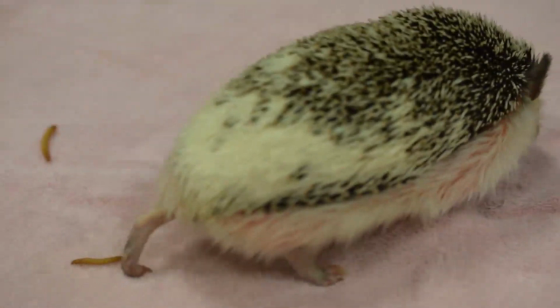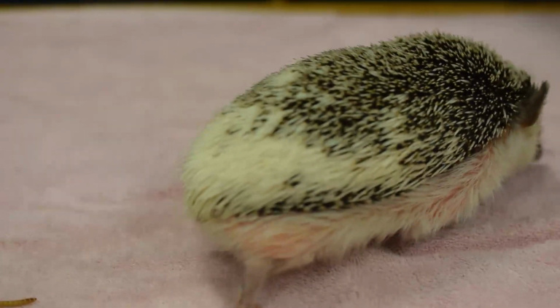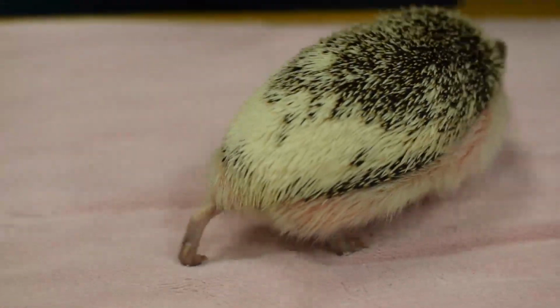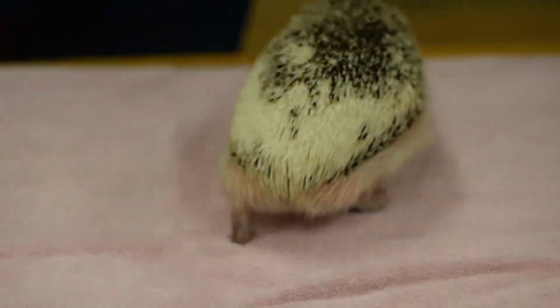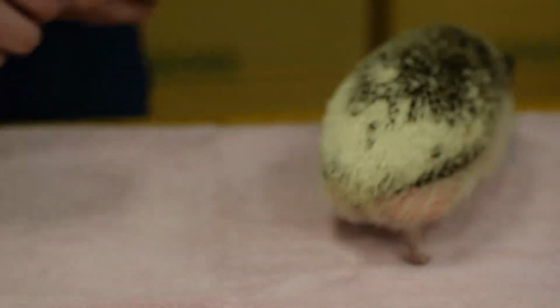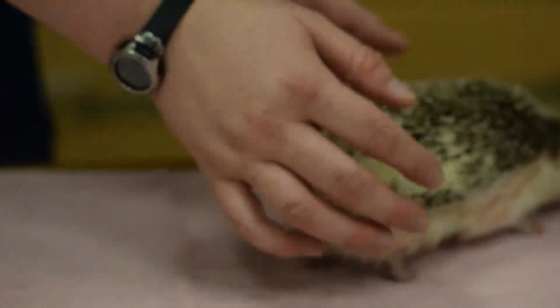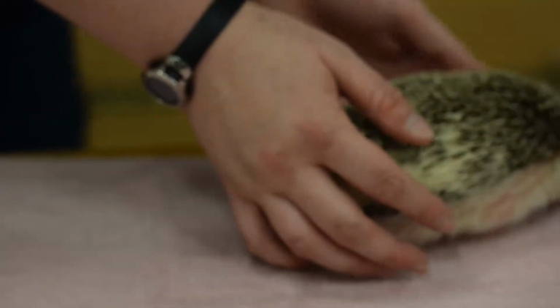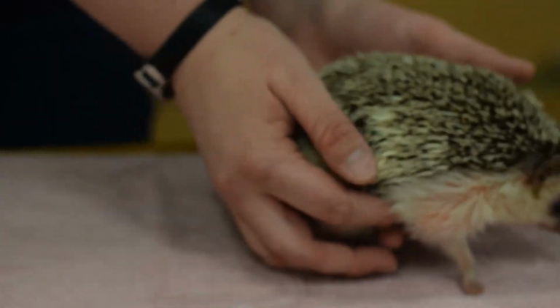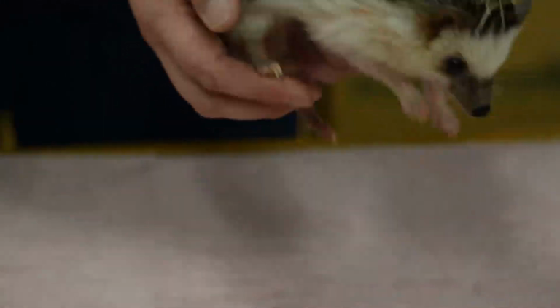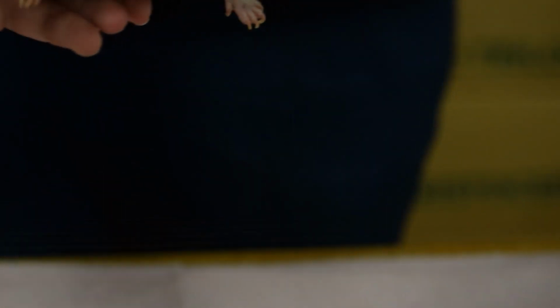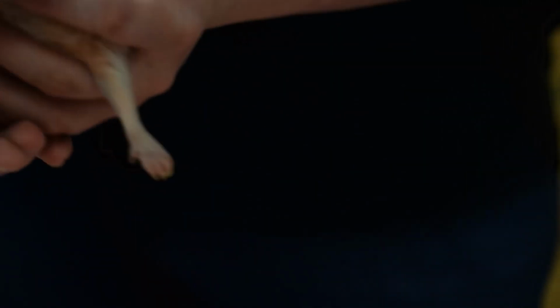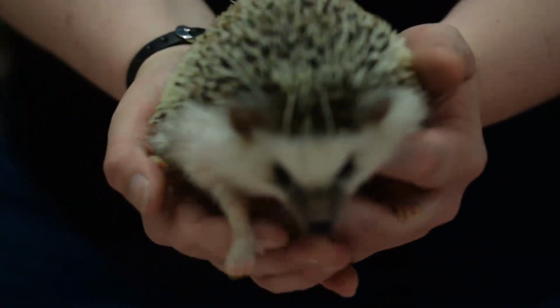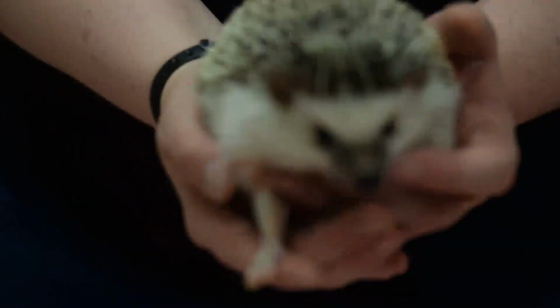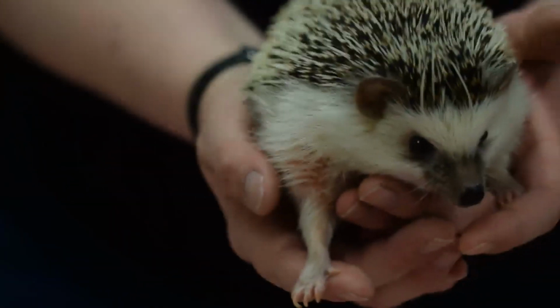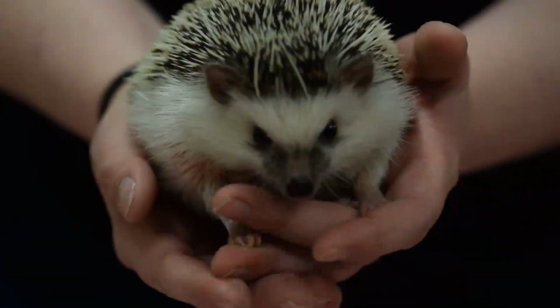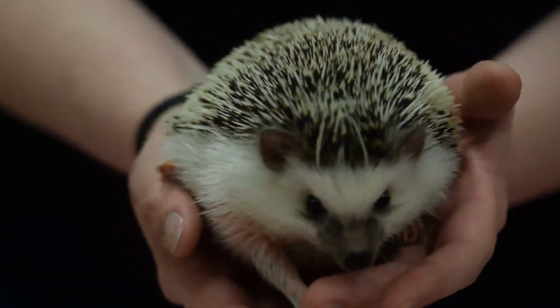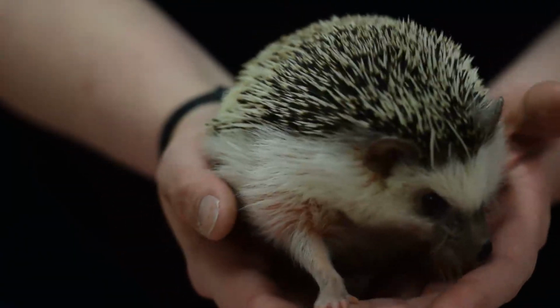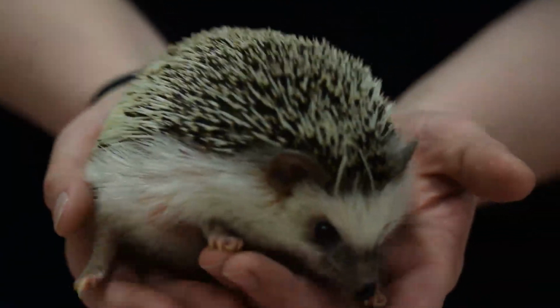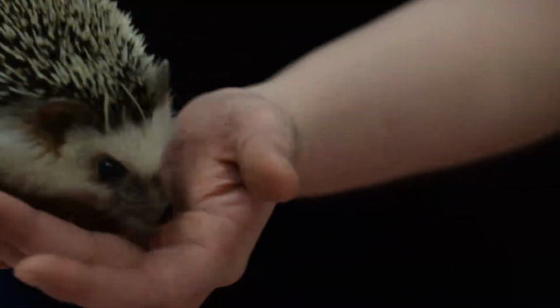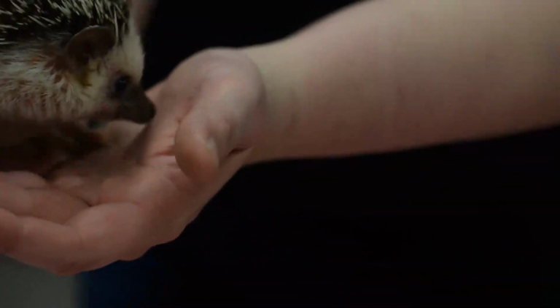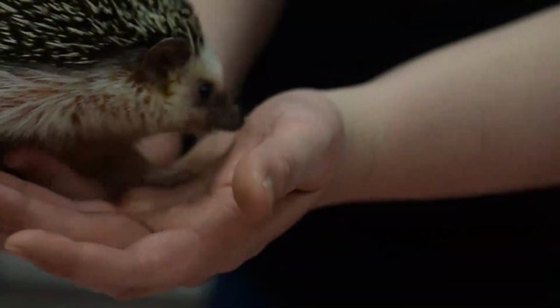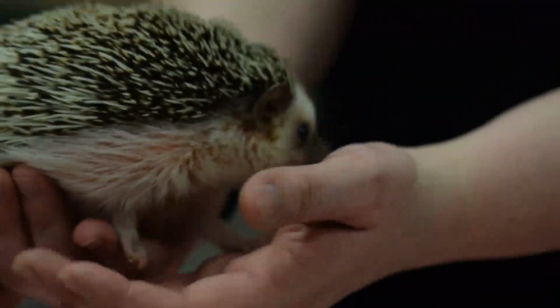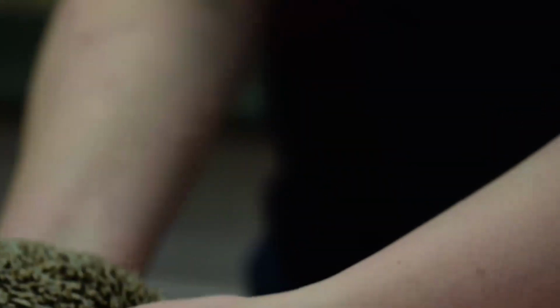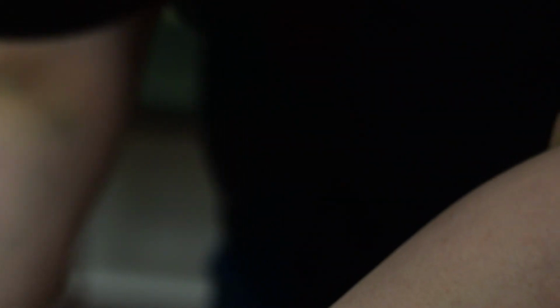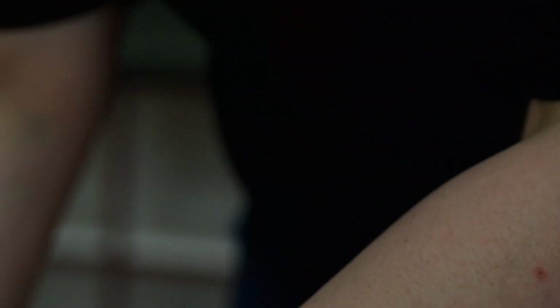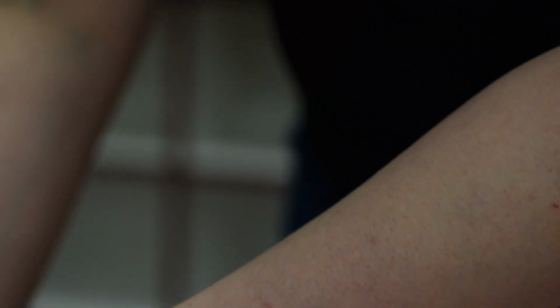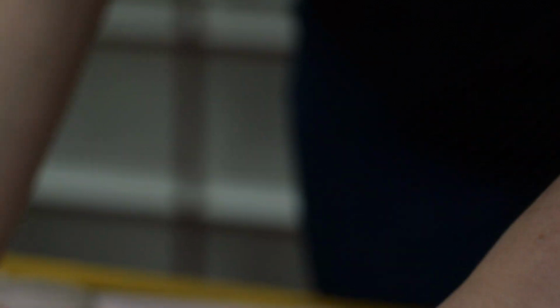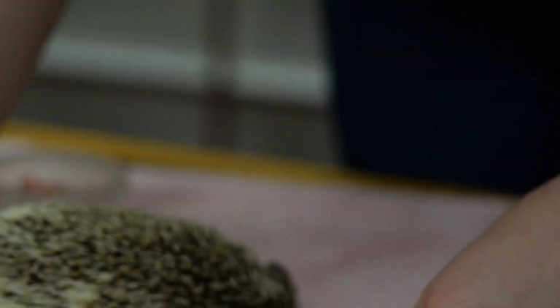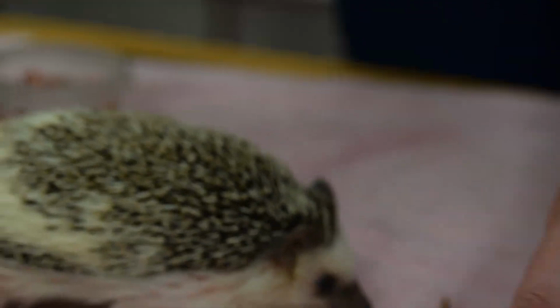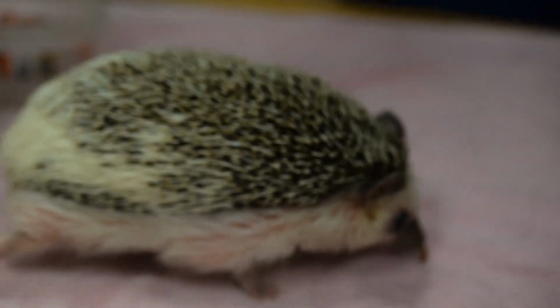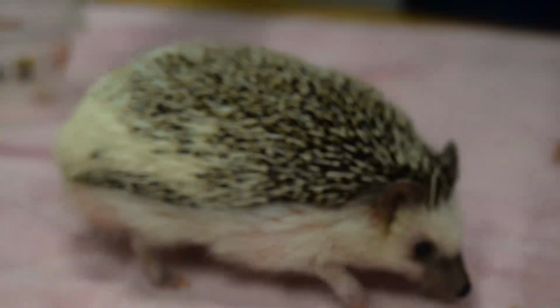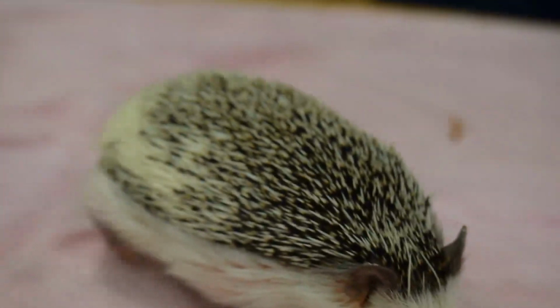Quilliam today doesn't look like he's too interested in the mealworms, but that's totally okay. If you look closely at his face, you can definitely see that long nose and fairly small eyes. He has a very good sense of smell but pretty poor eyesight.